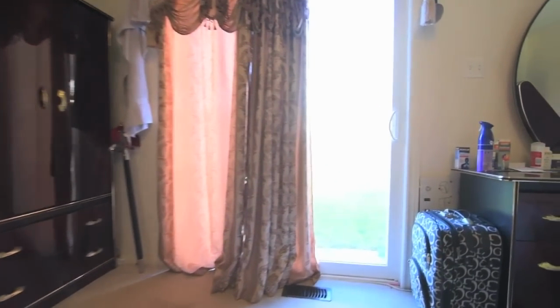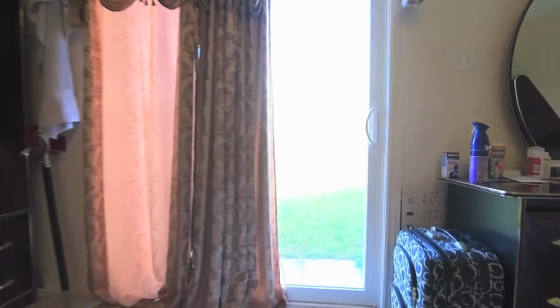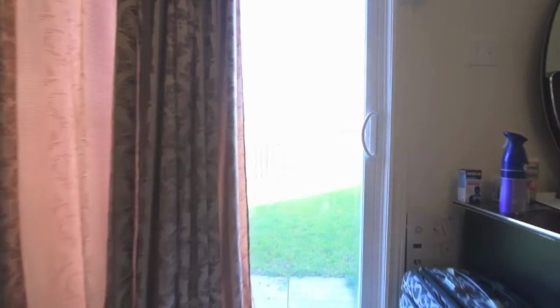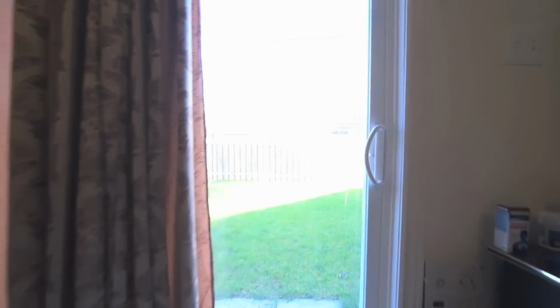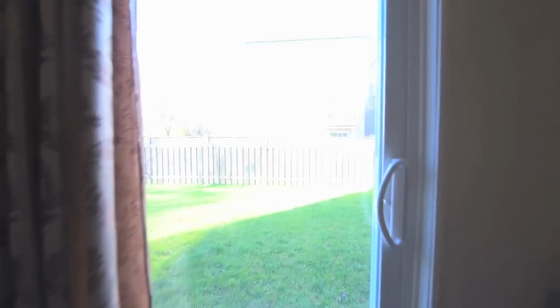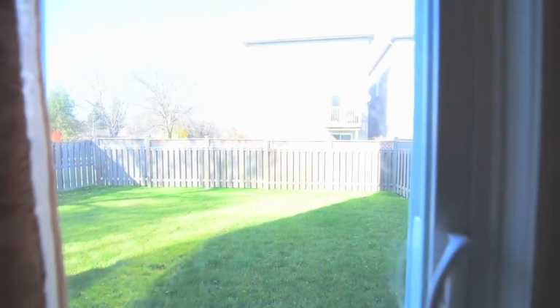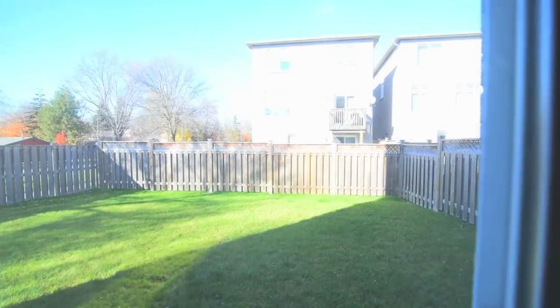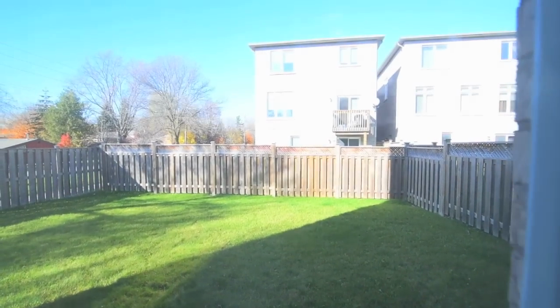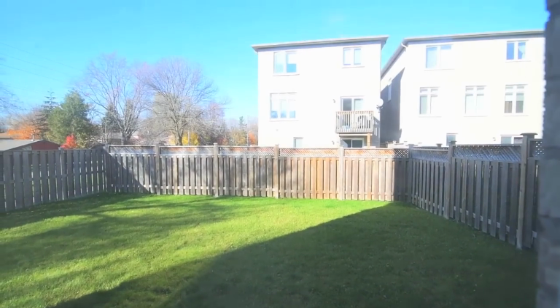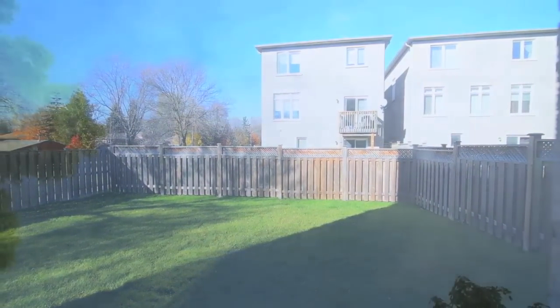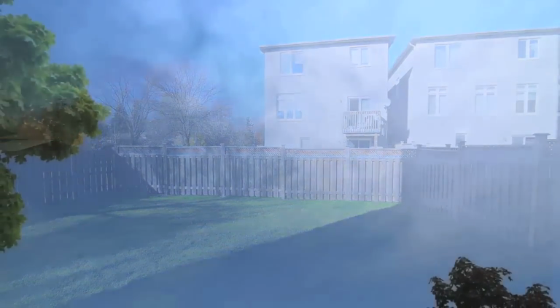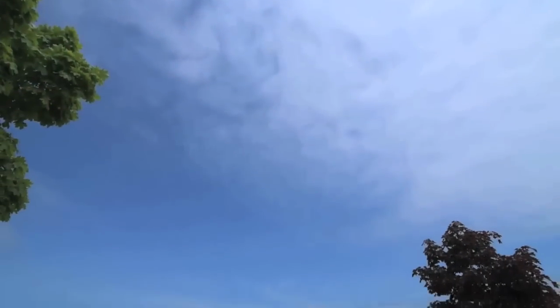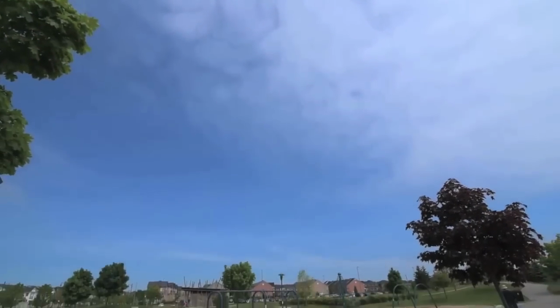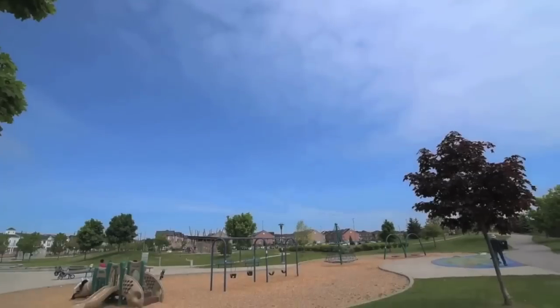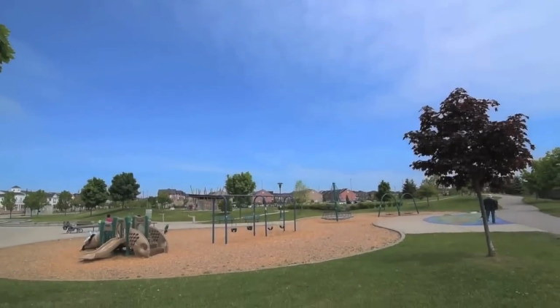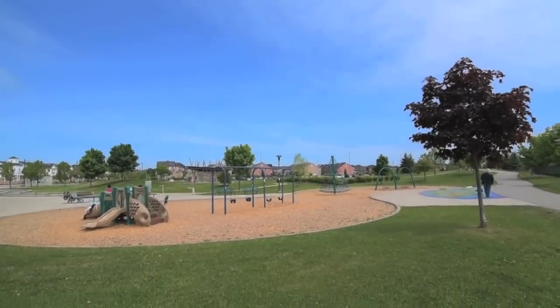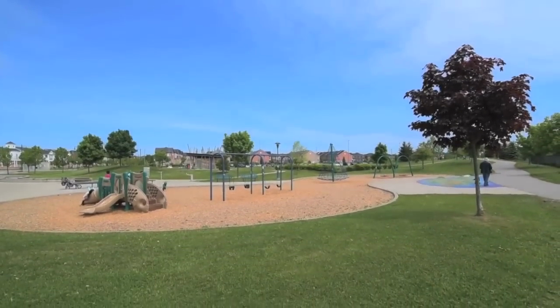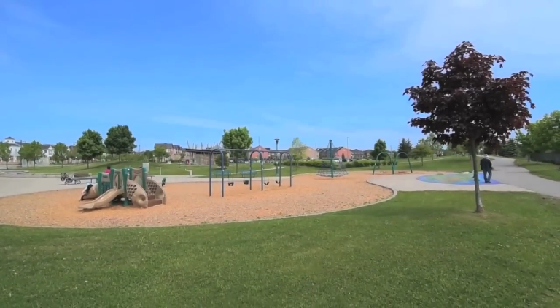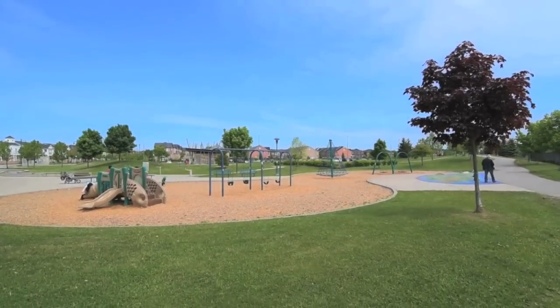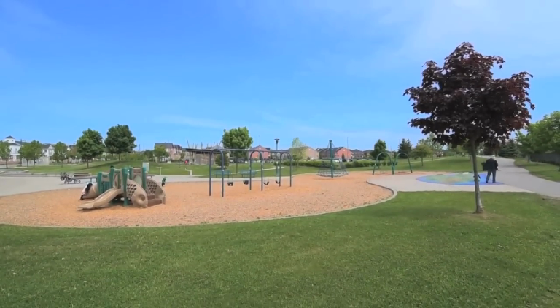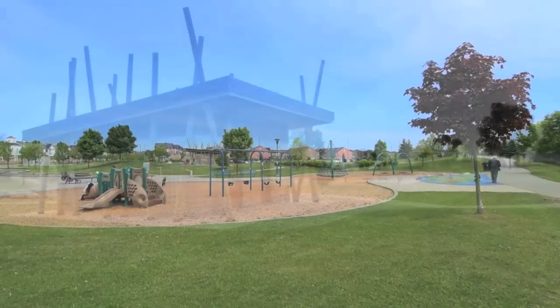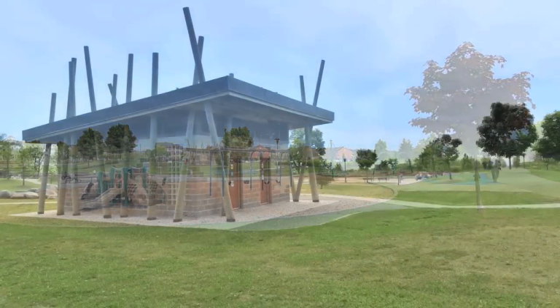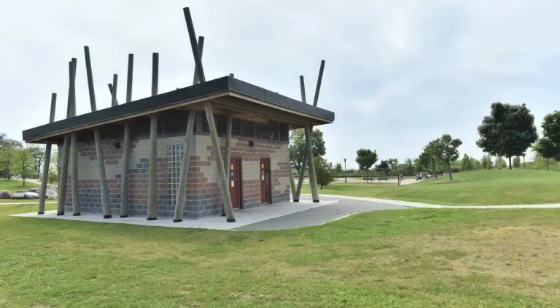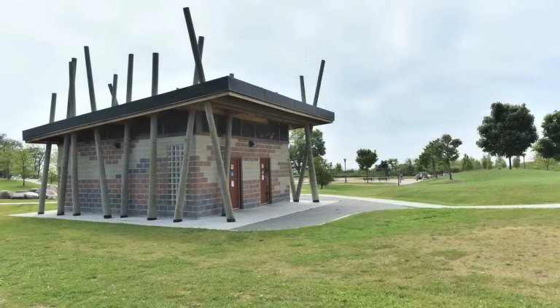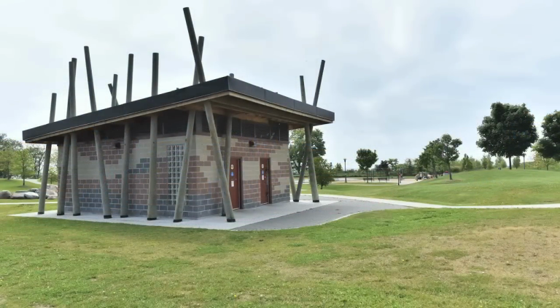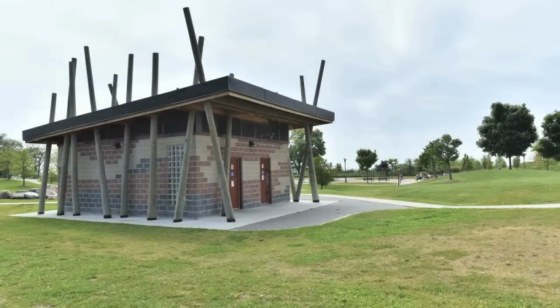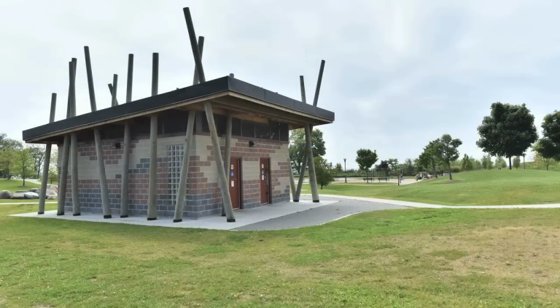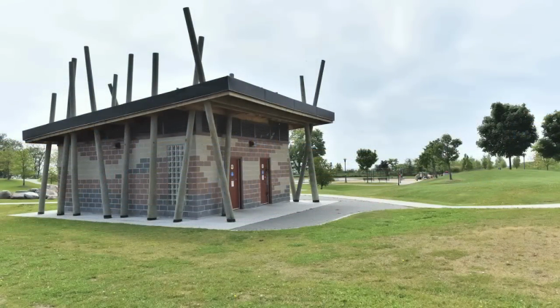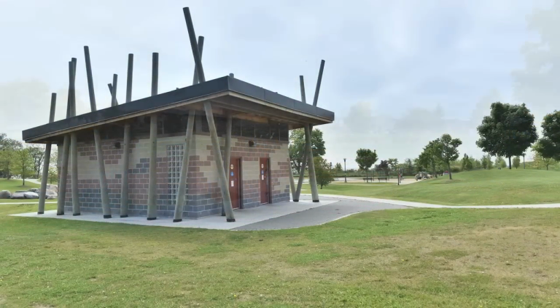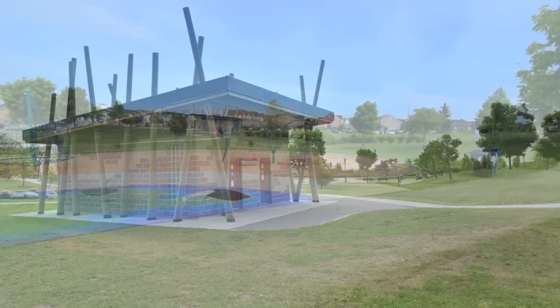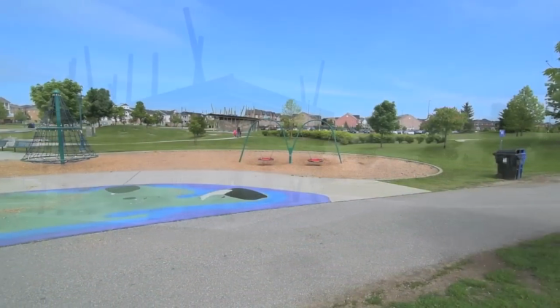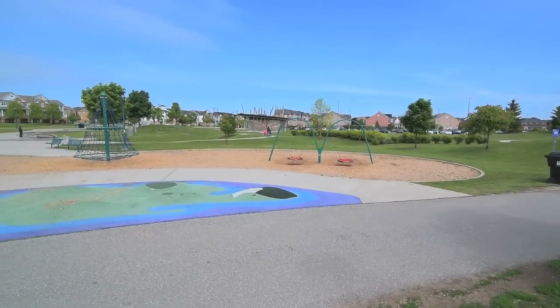This home is just minutes away from William G. Davis Public School, and the Port Union Waterfront Park, which is a great place for kids to play, and also has access to the waterfront trail for walkers, runners, and cyclers.